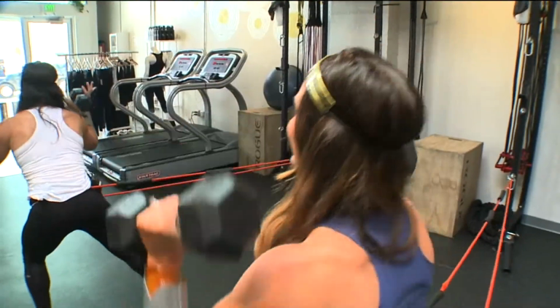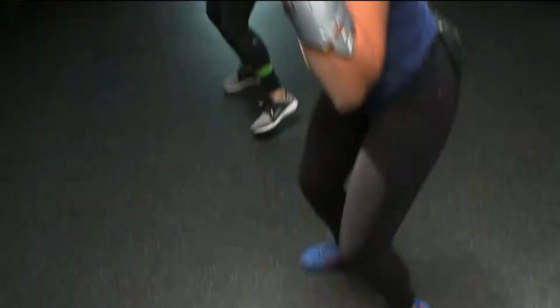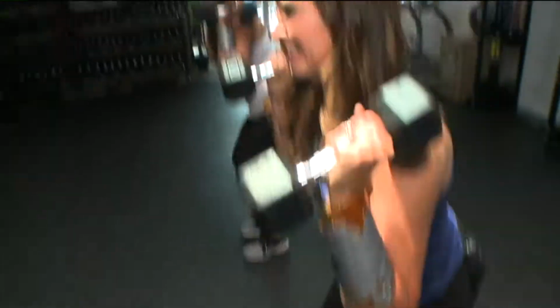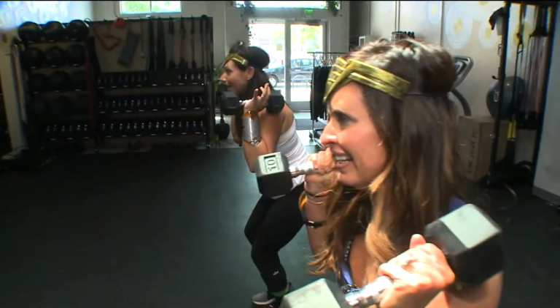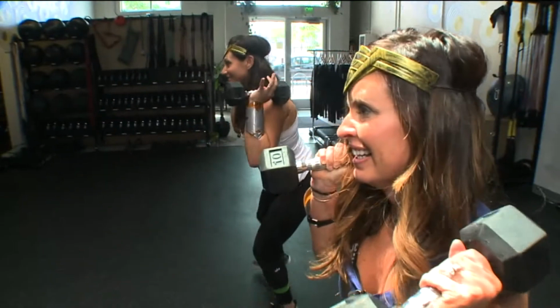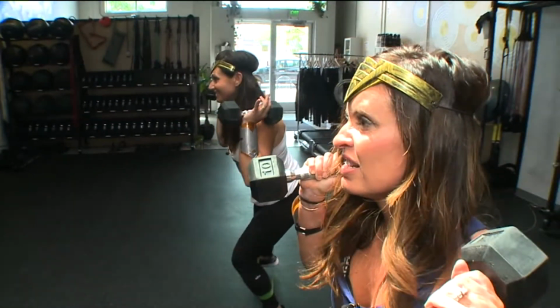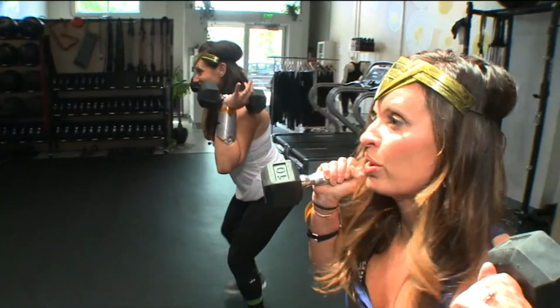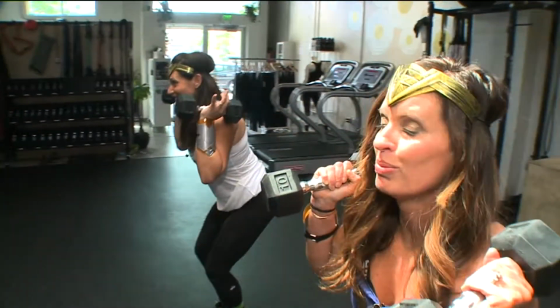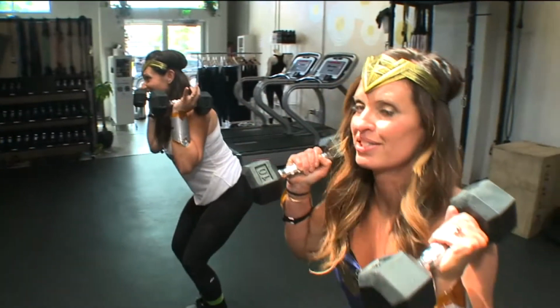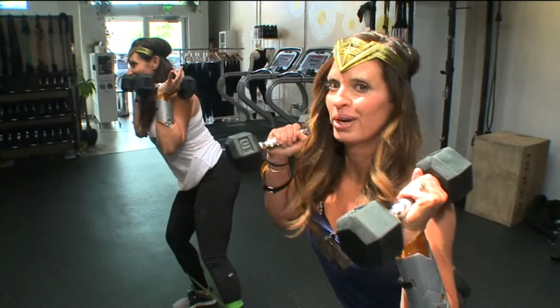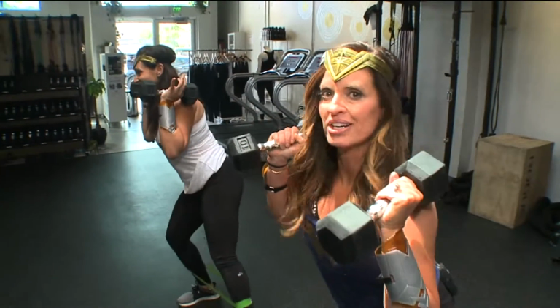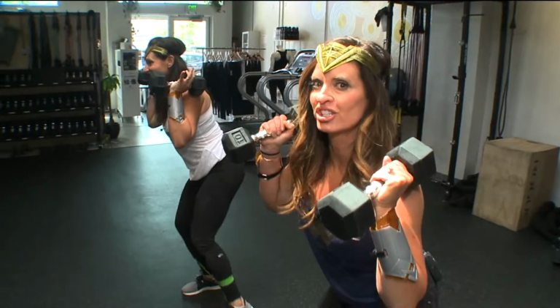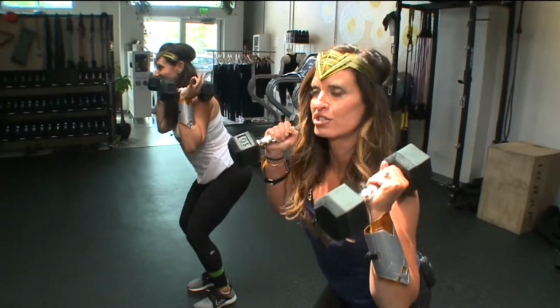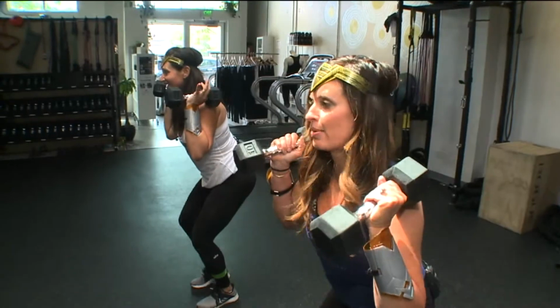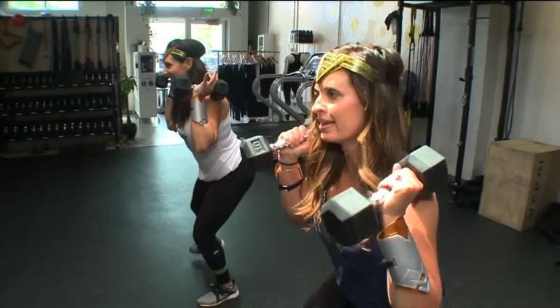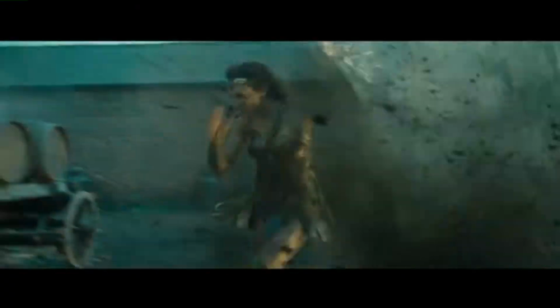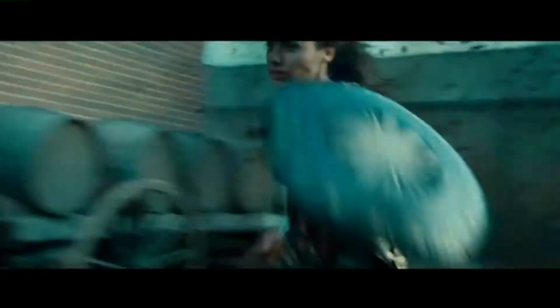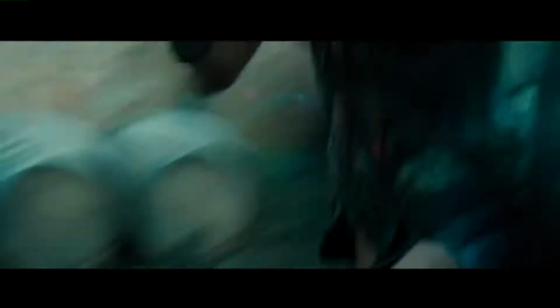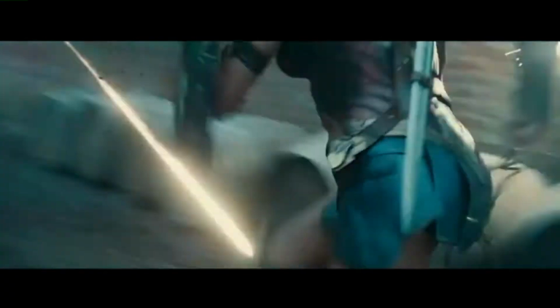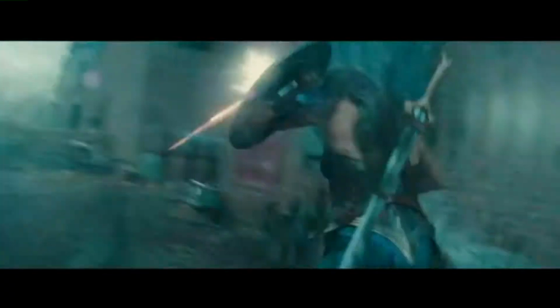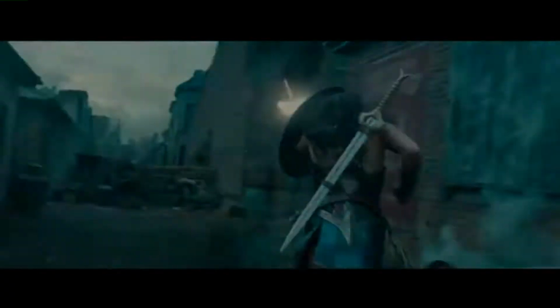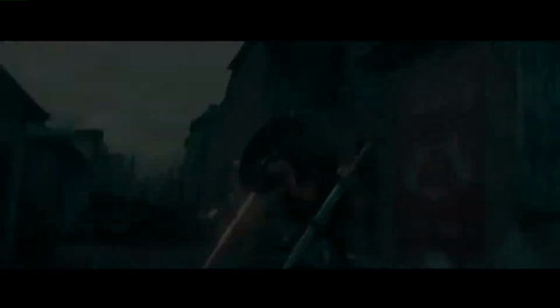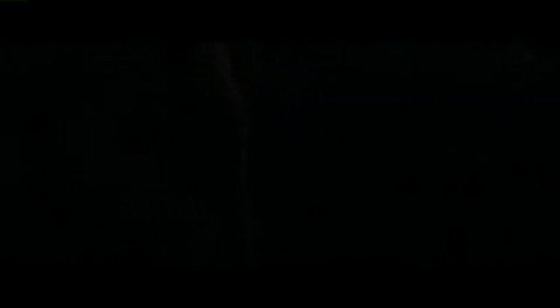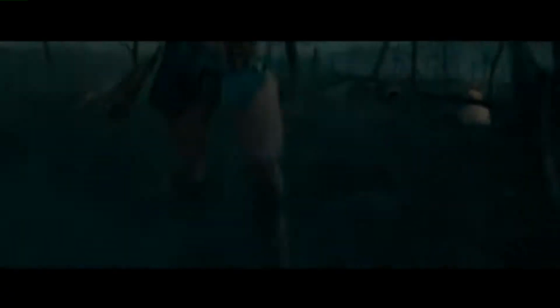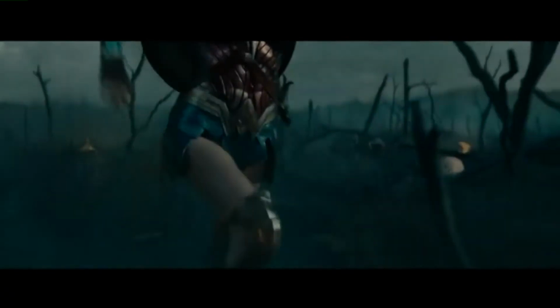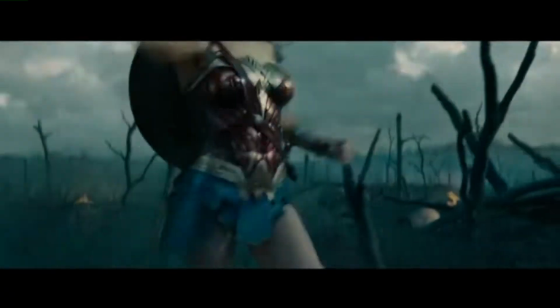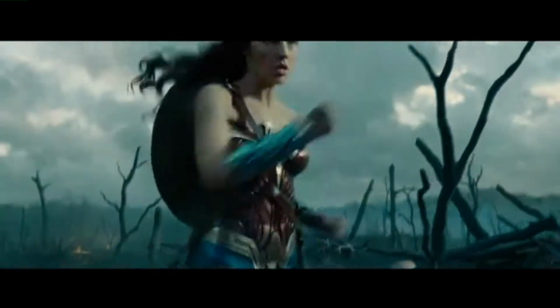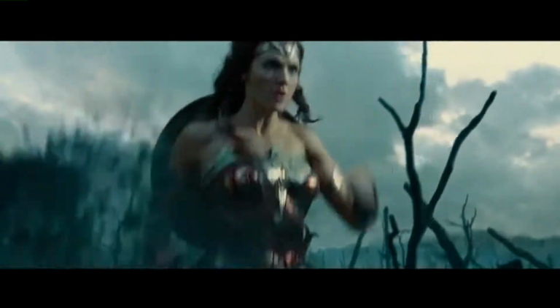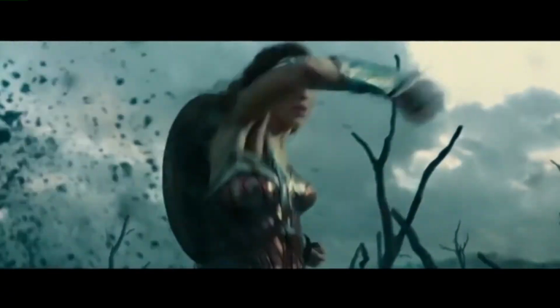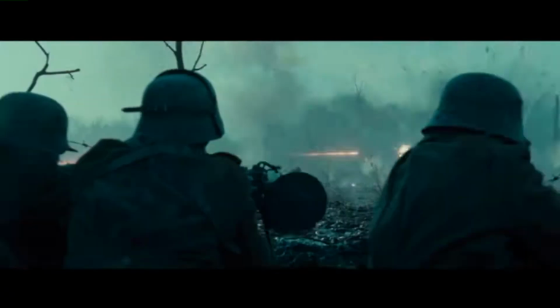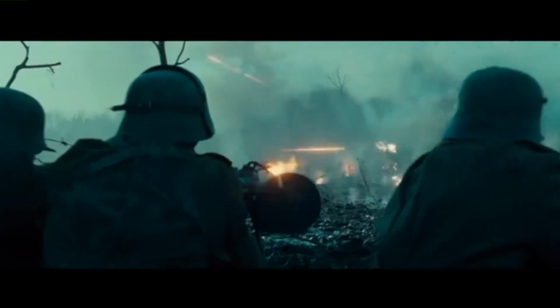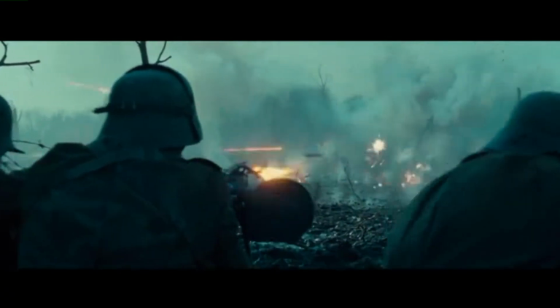Do you think Wonder Woman stopped? Wonder Woman doesn't quit — she never stops. Another Wonder Woman ability: running and jumping as she fights and defends.